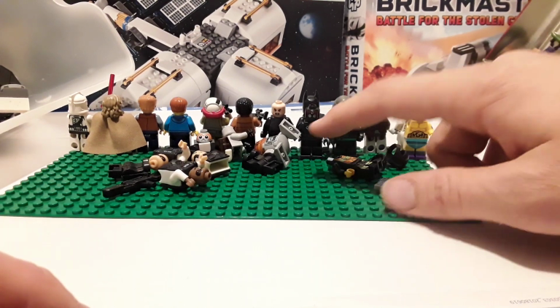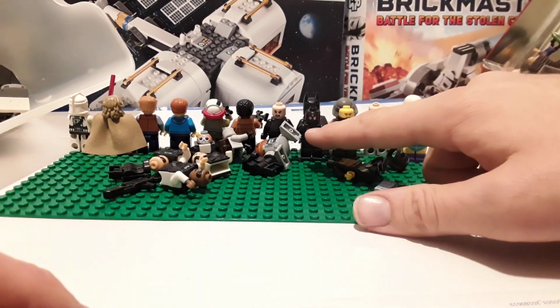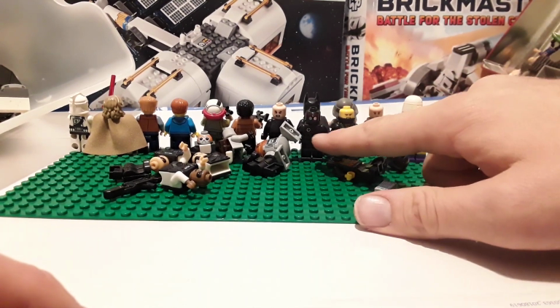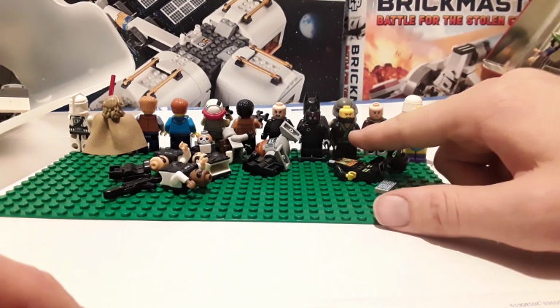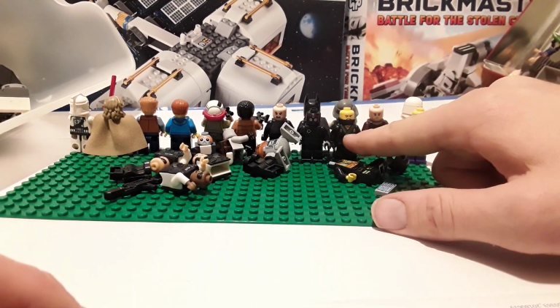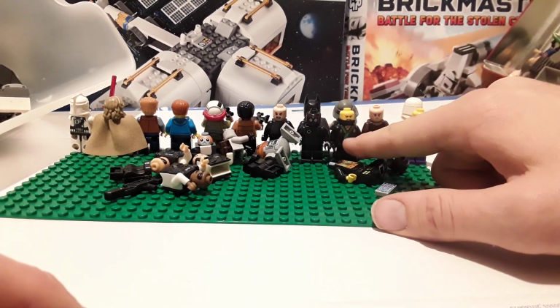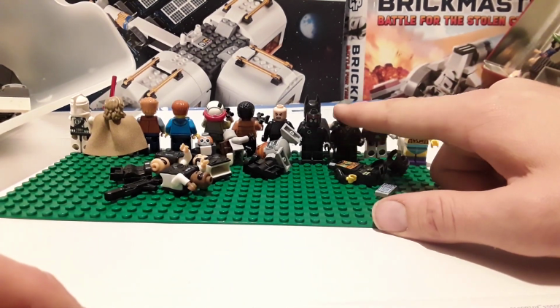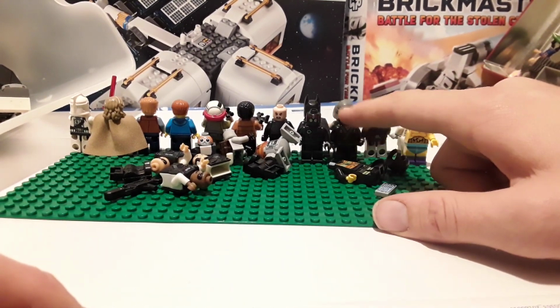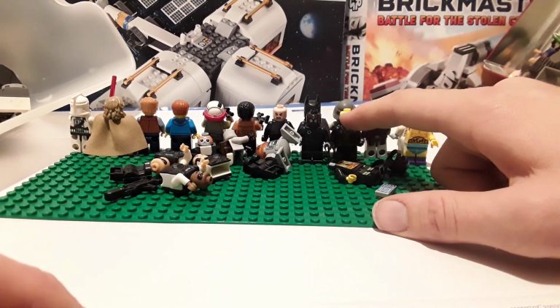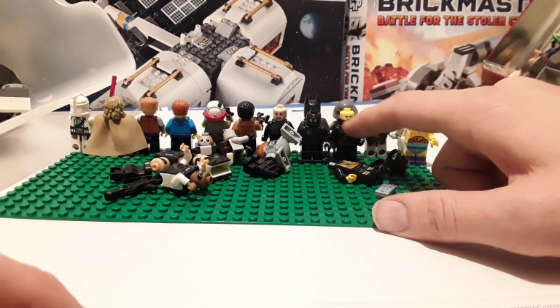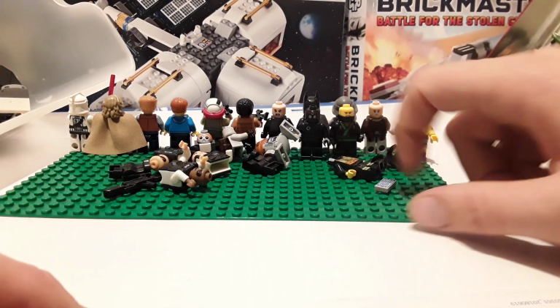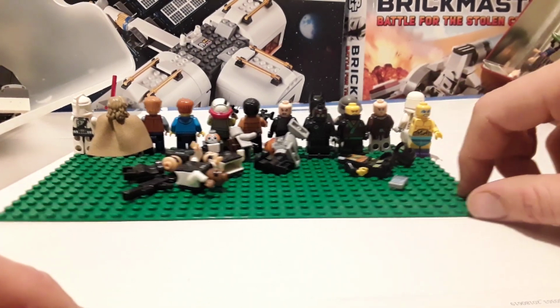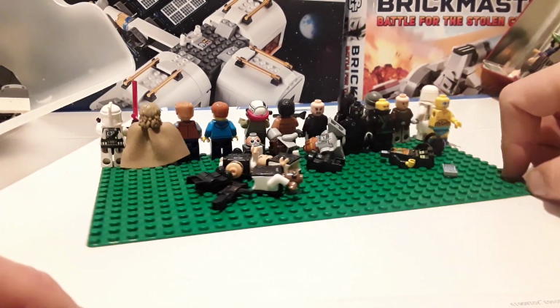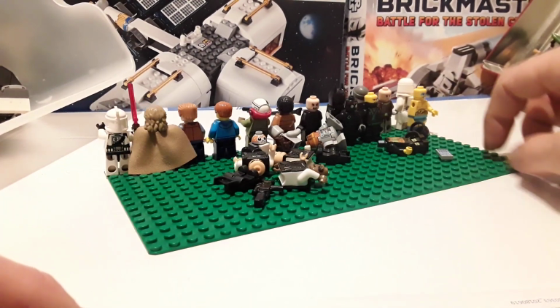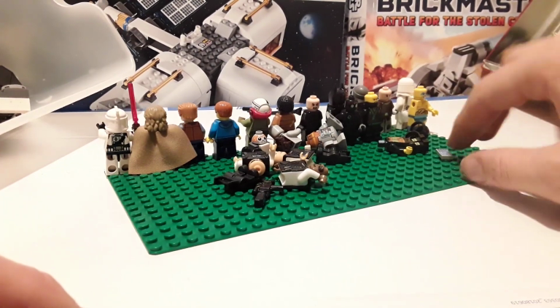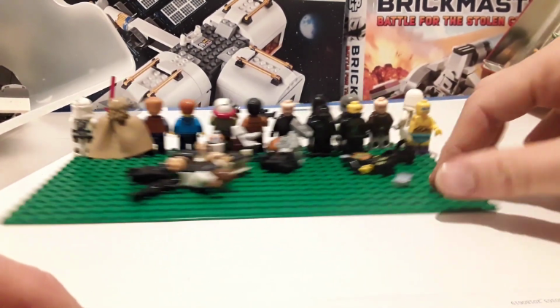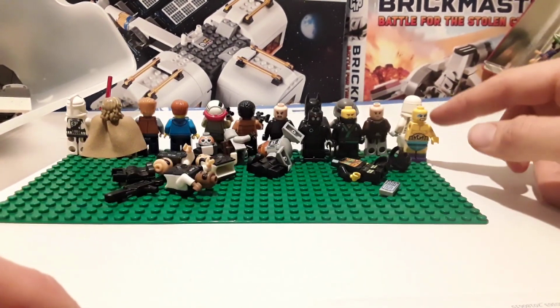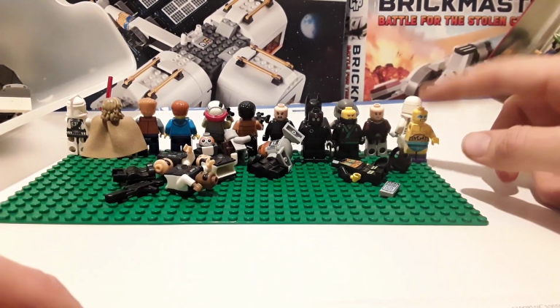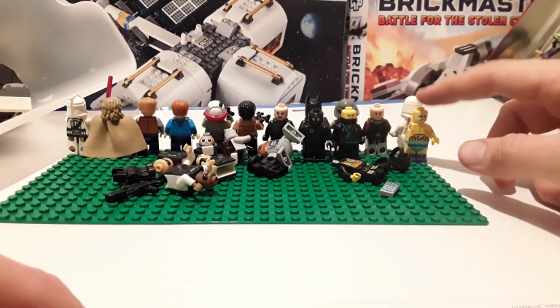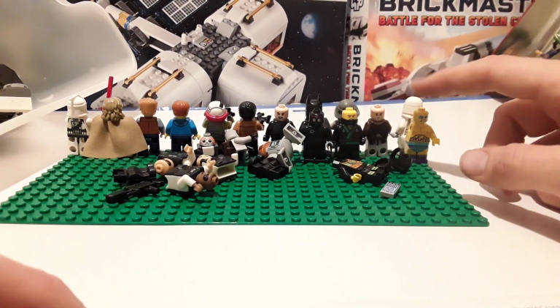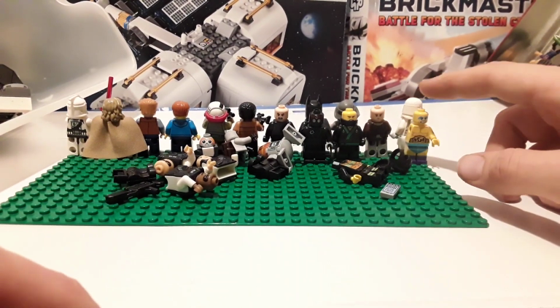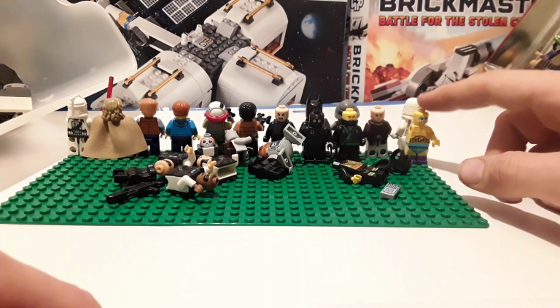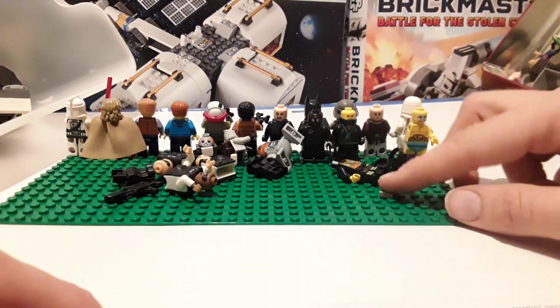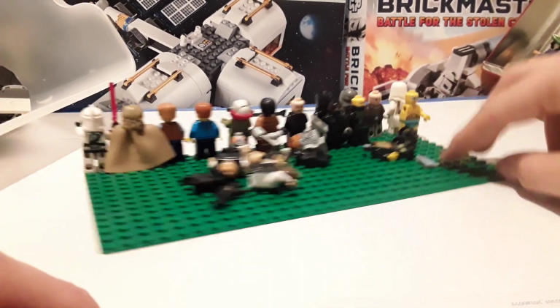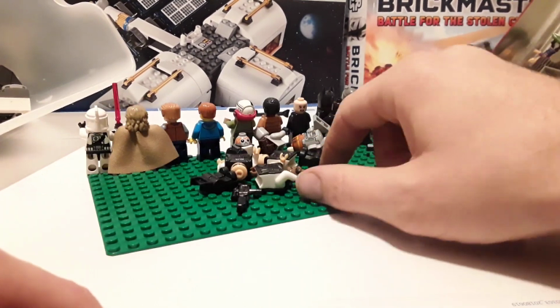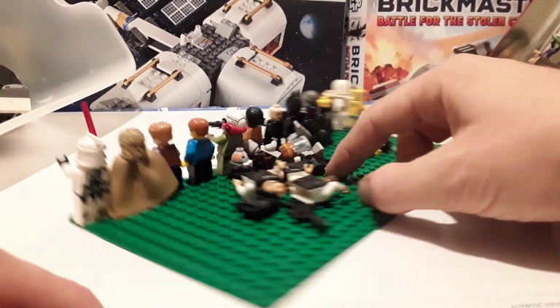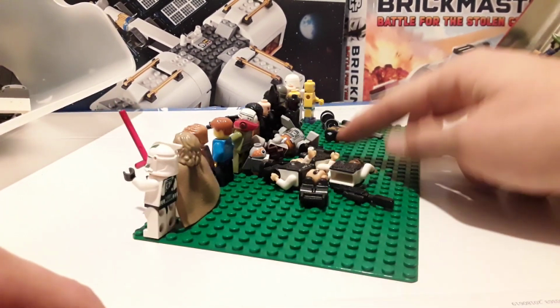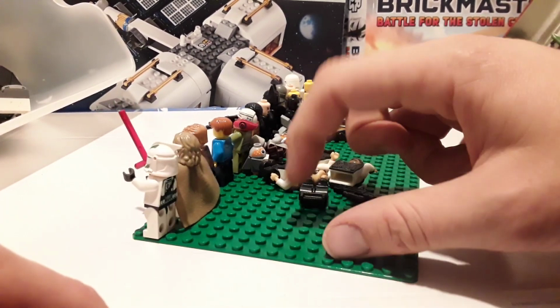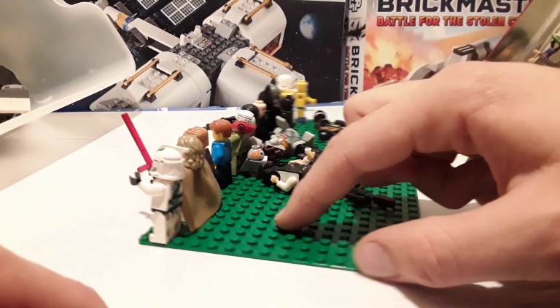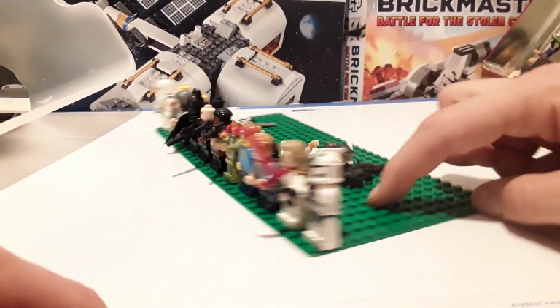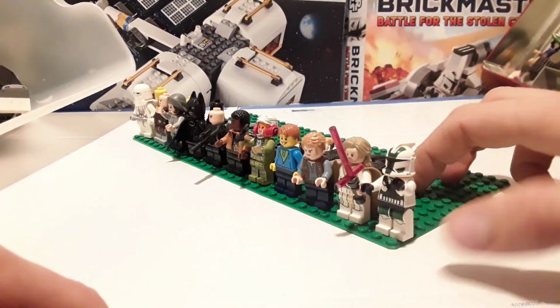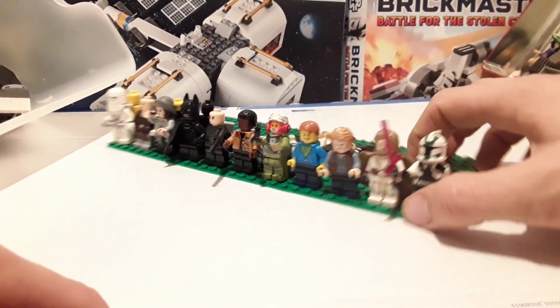We've got Ninjago with half of Darth Vader's helmet backwards for some reason — I don't know what that's on there. This is a skeletal minifigure; I've got an original one of this. Comes with dumbbells, I think, not too sure.